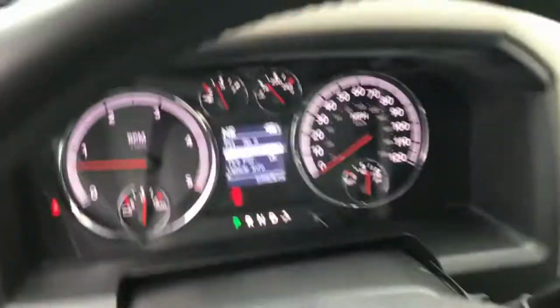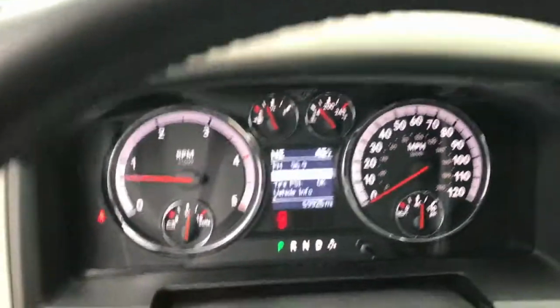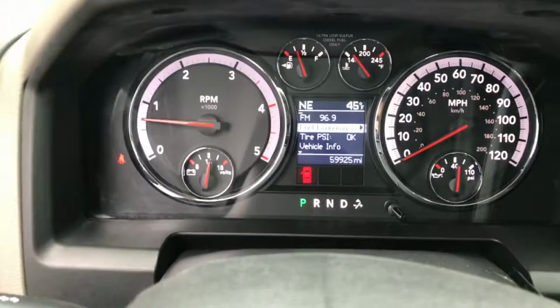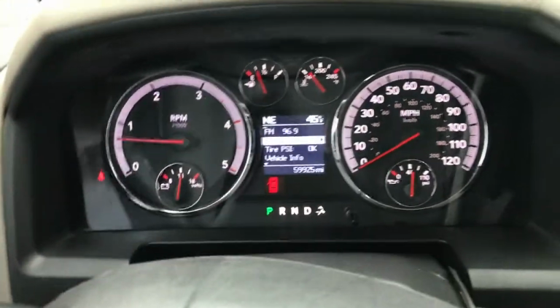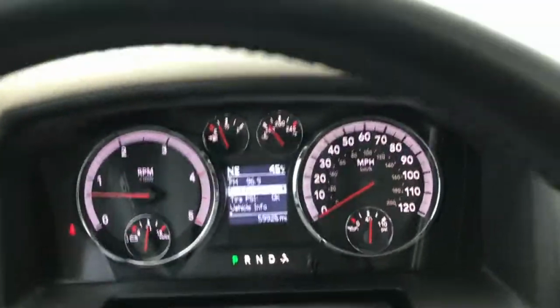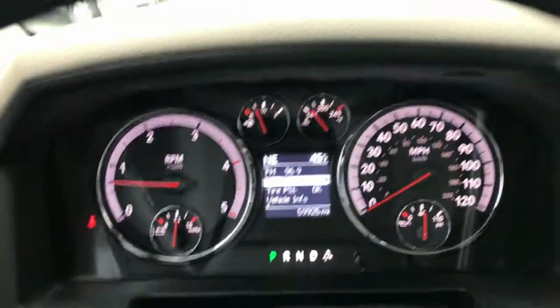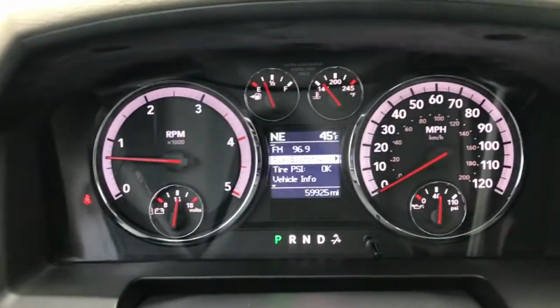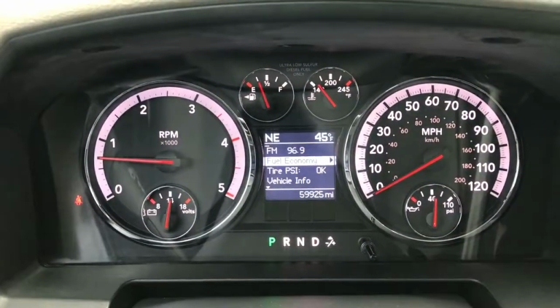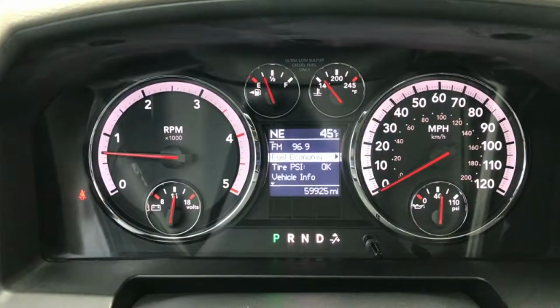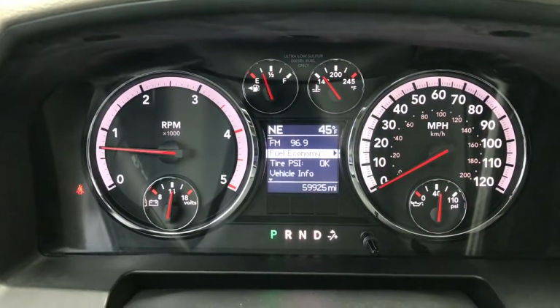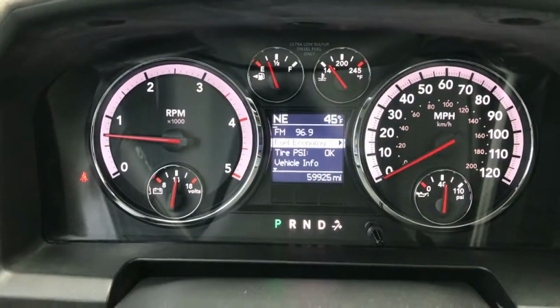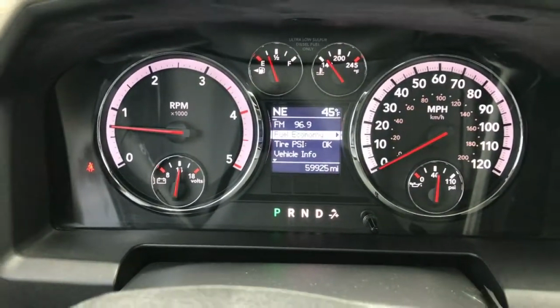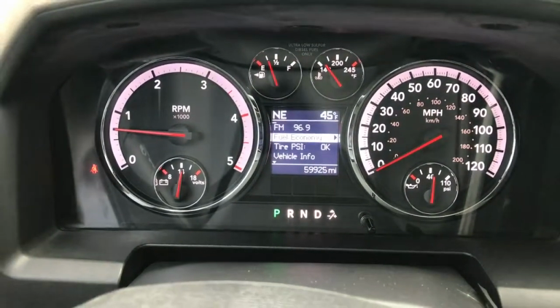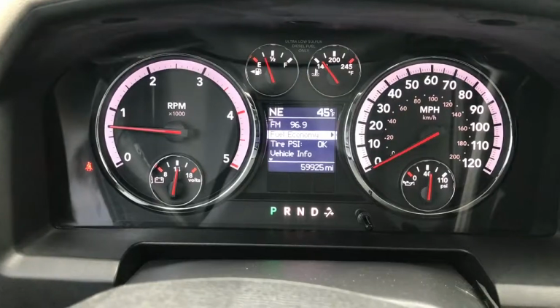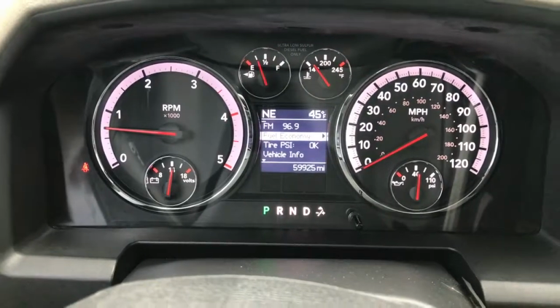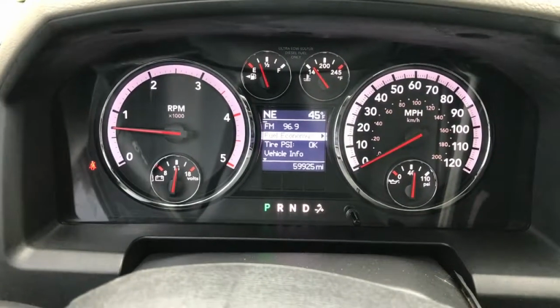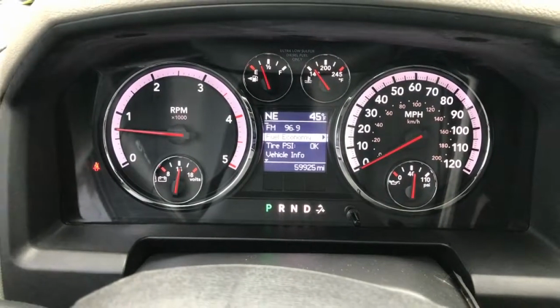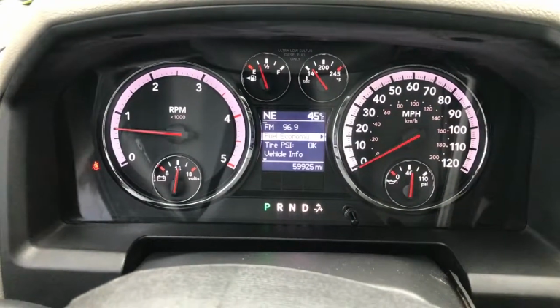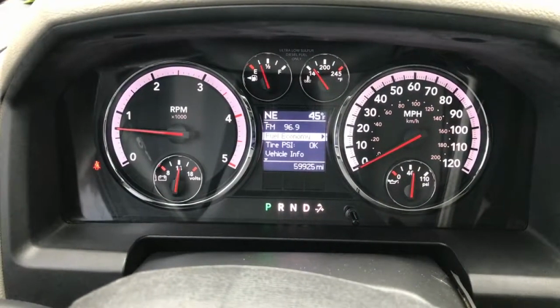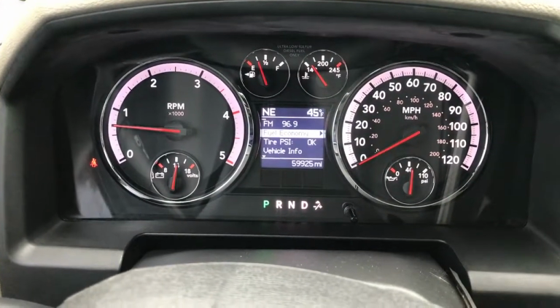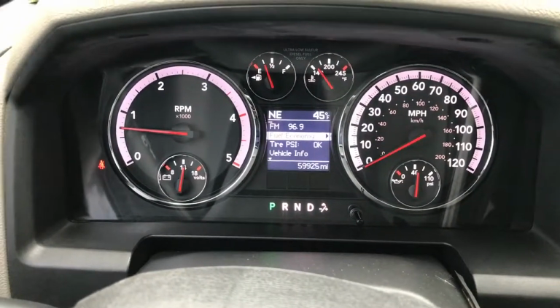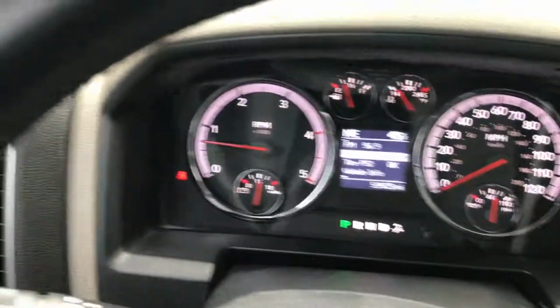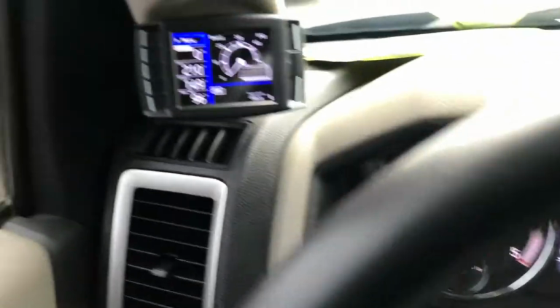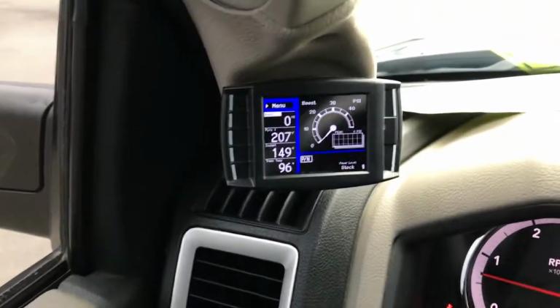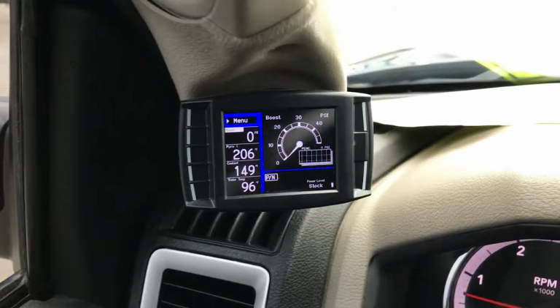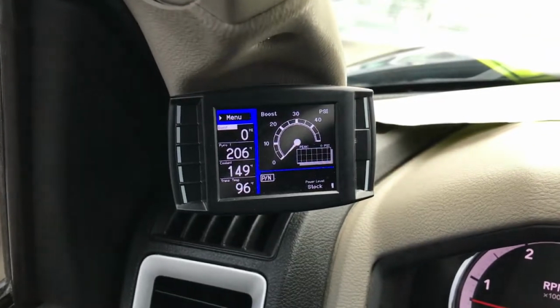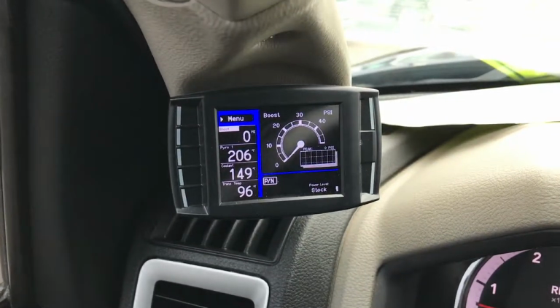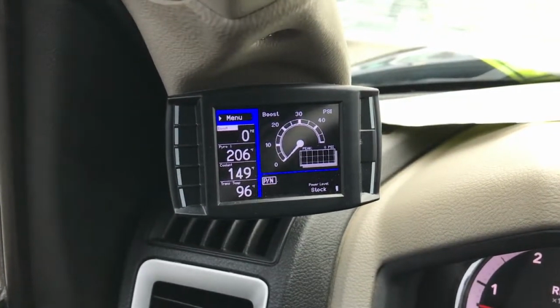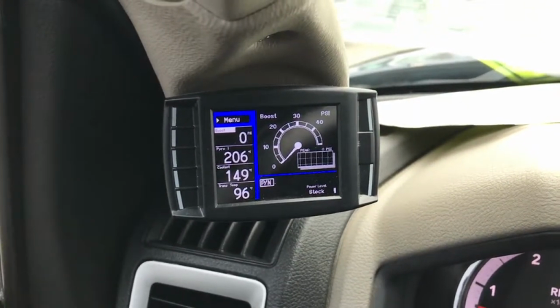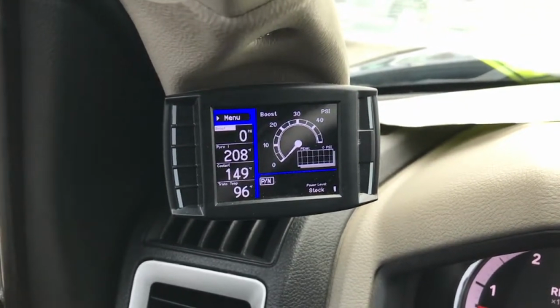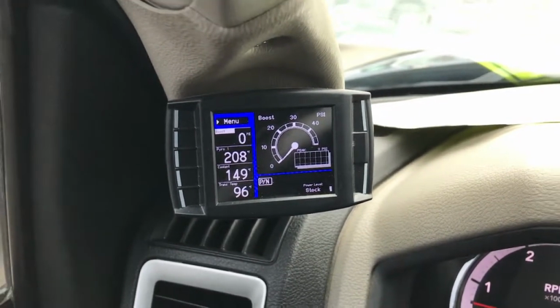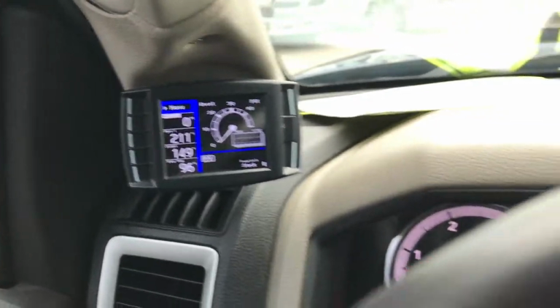Inside you can see that this truck has 59,925 miles. You have your compass, temperature, fuel mileage, and tire pressure displays. This one also has an H&S Minimax programmer on it.